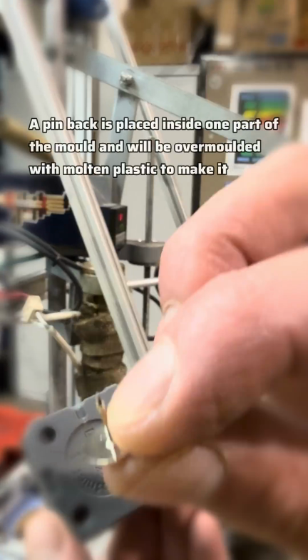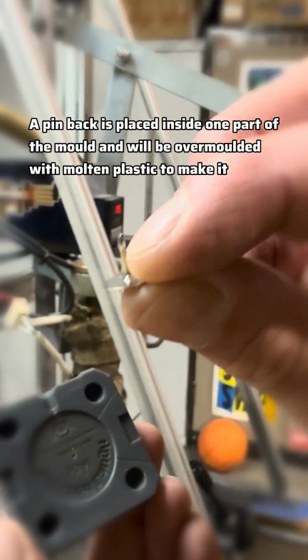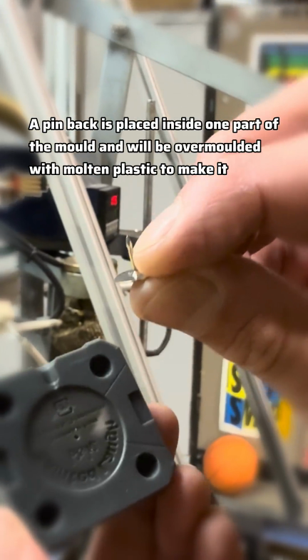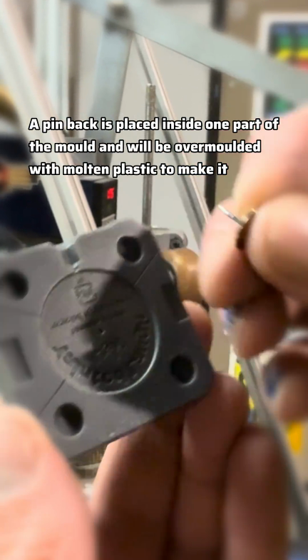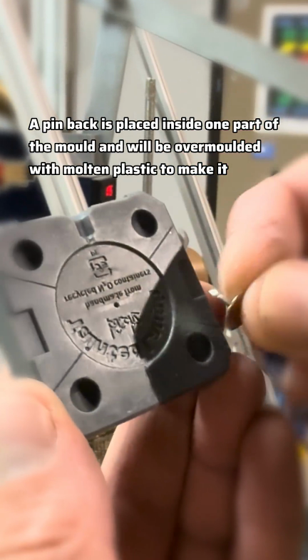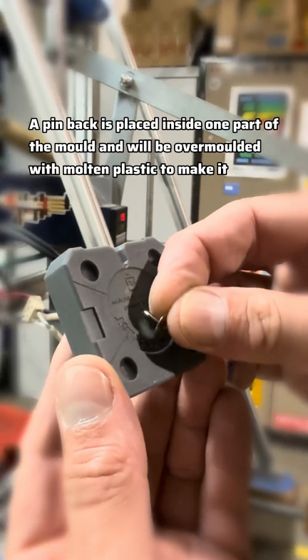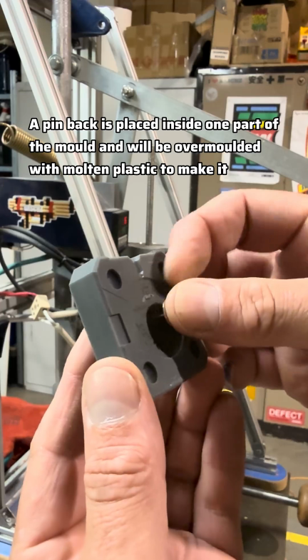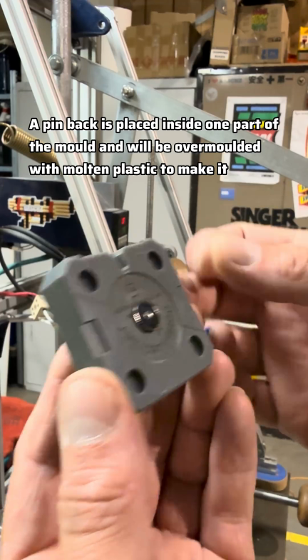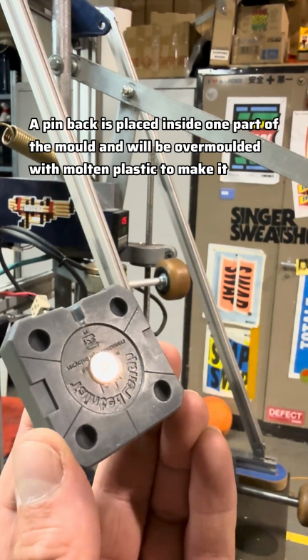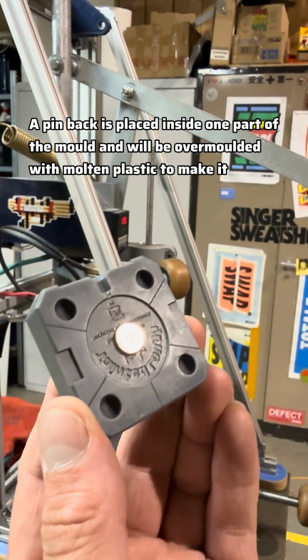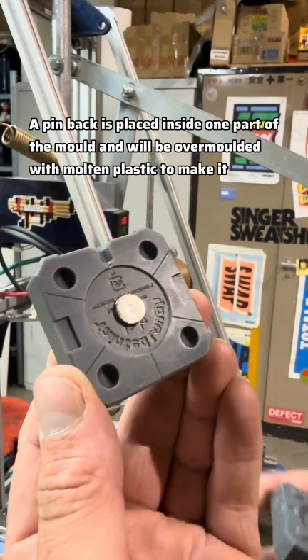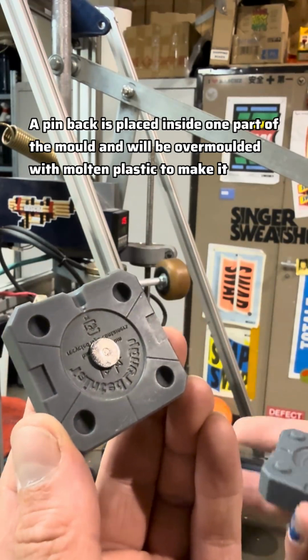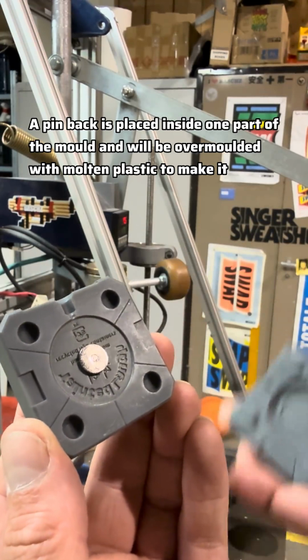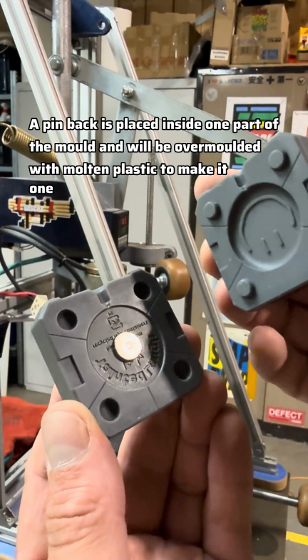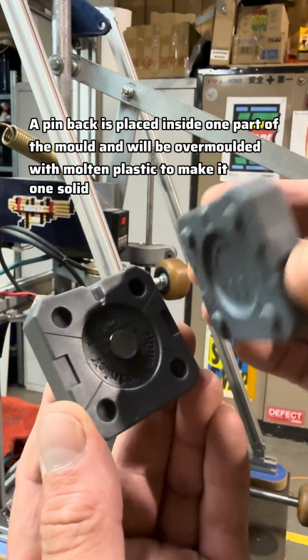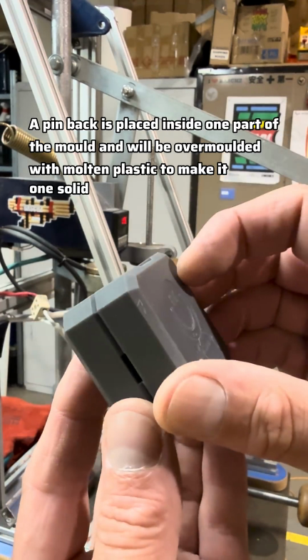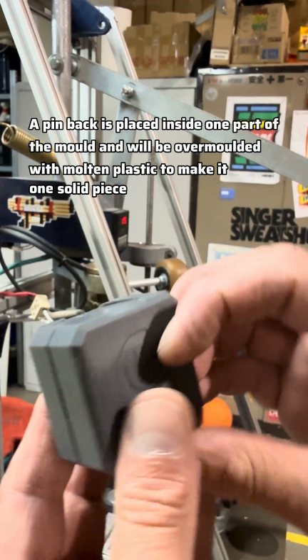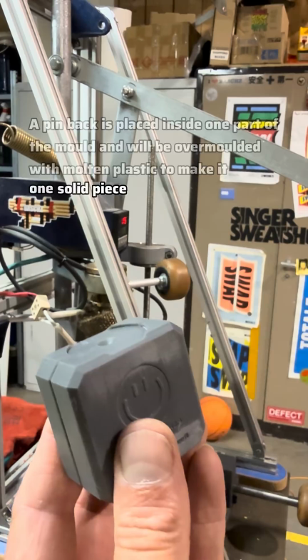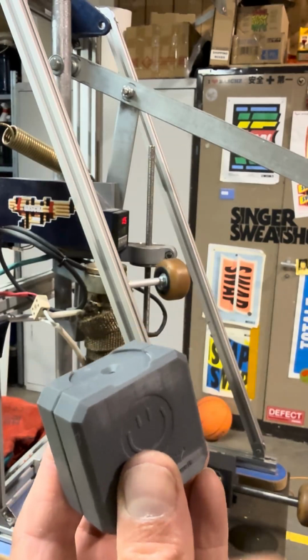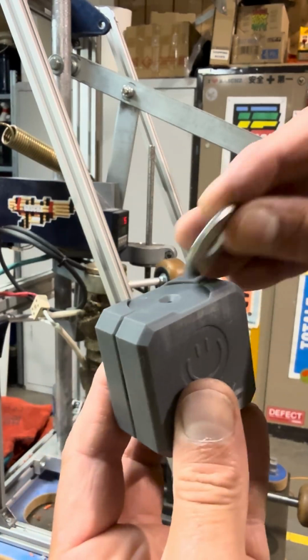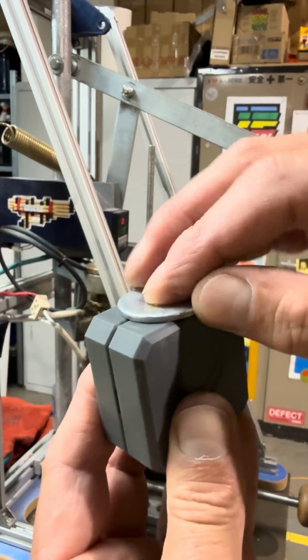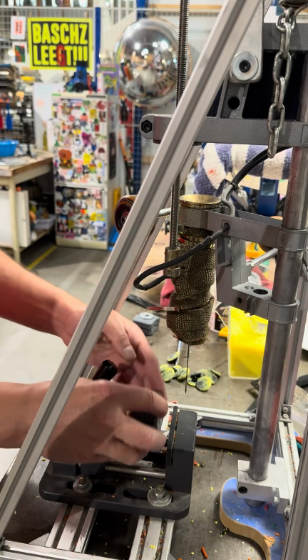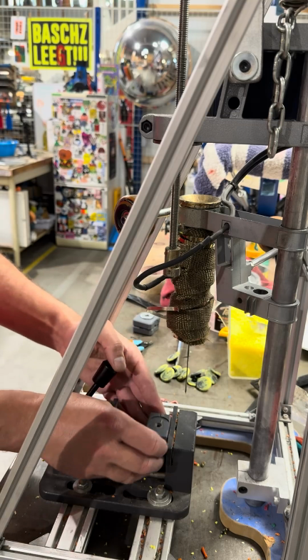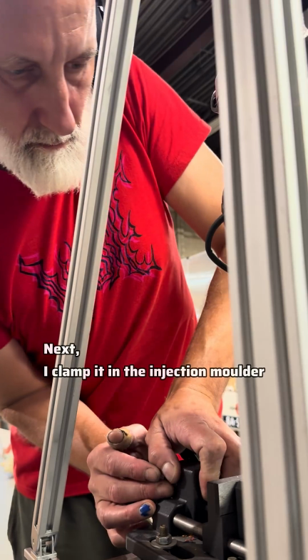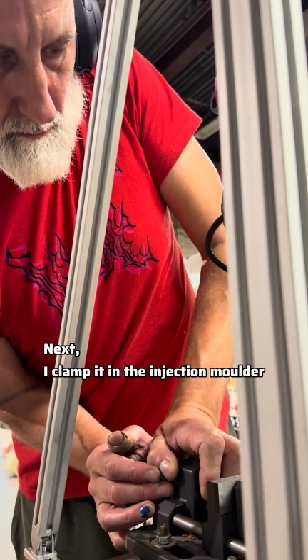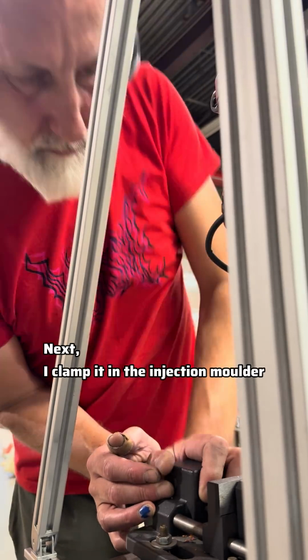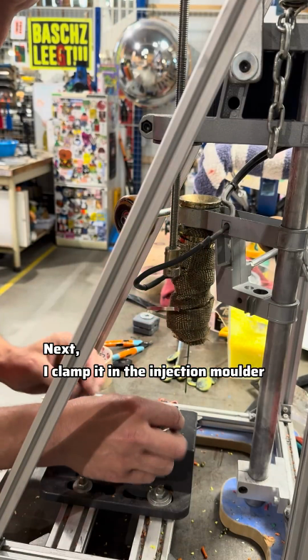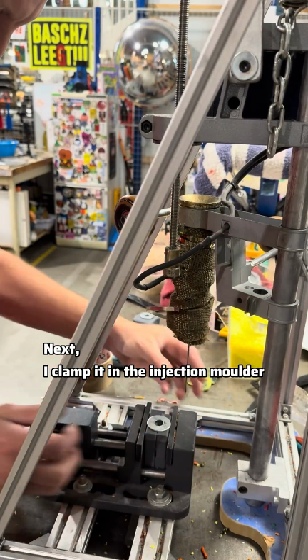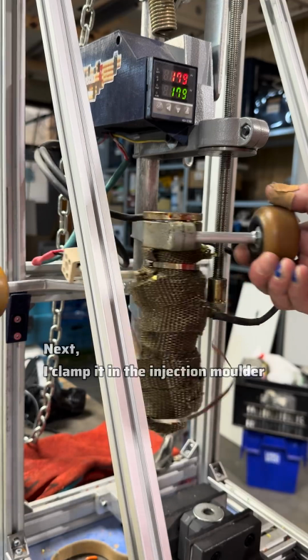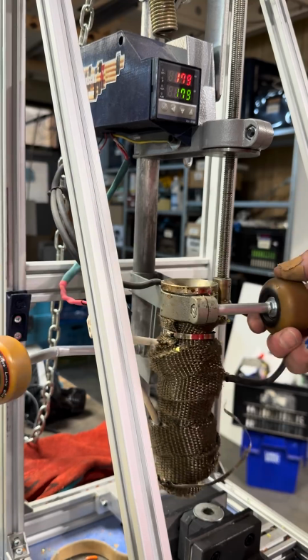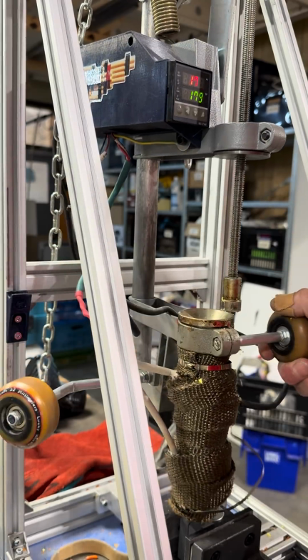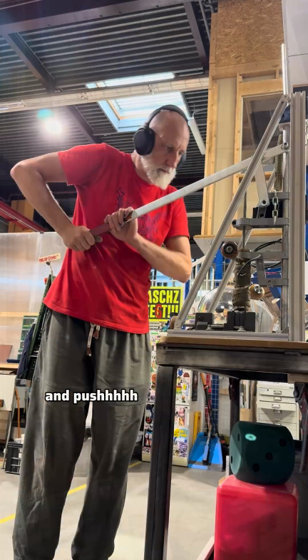A pin bag is placed inside one part of the mold and will be over-molded with molten plastic to make it one solid piece. Next I clamp it in the injection molder and push.